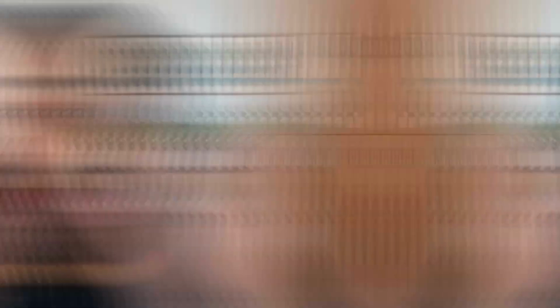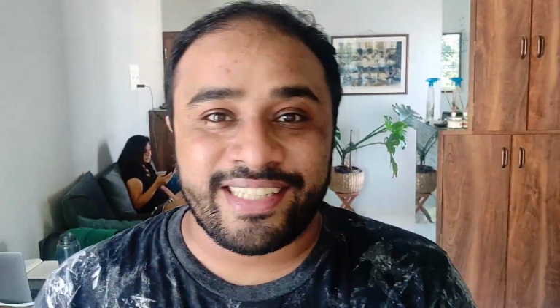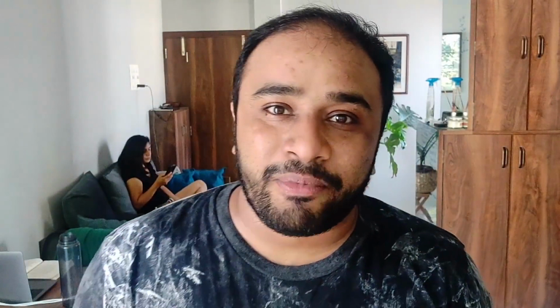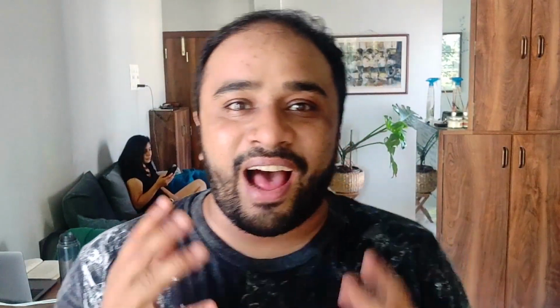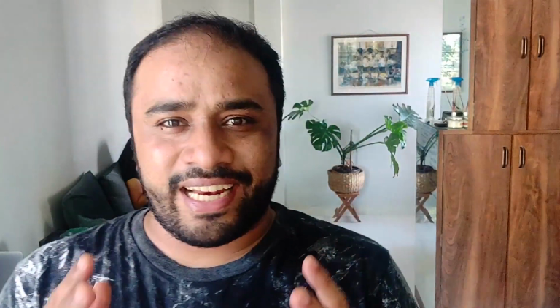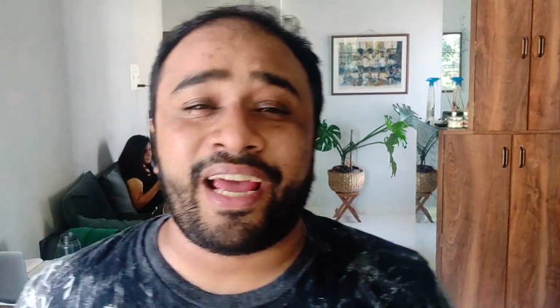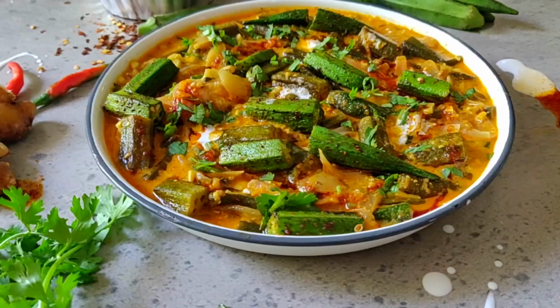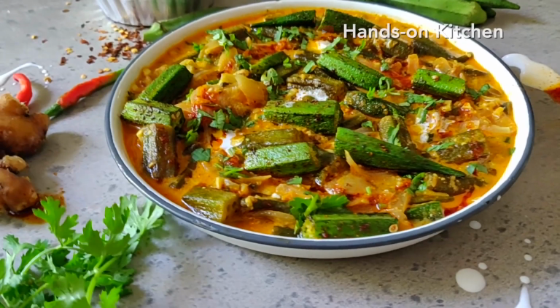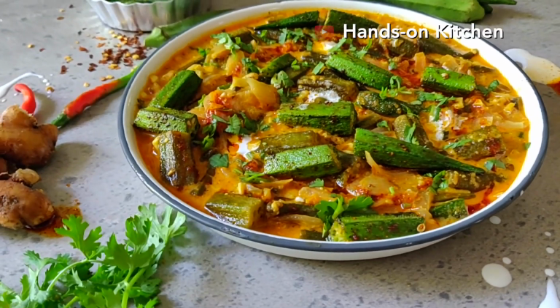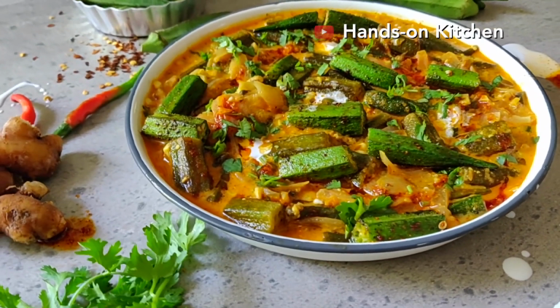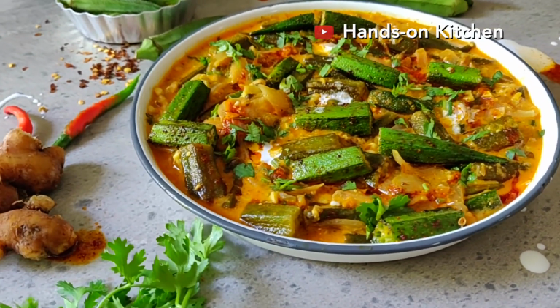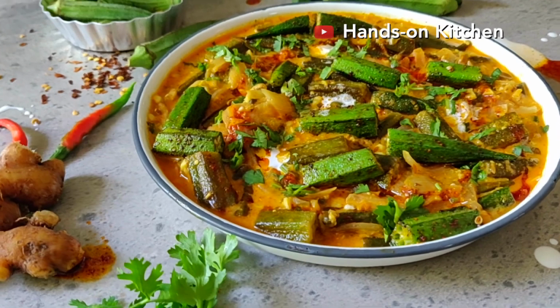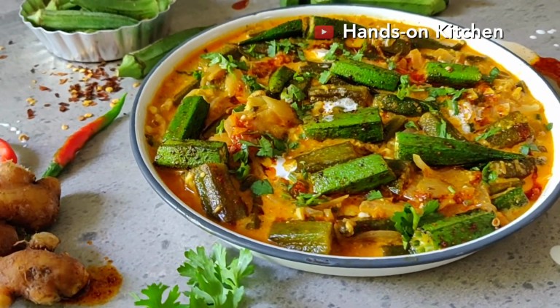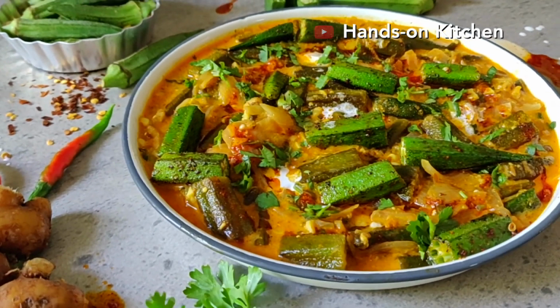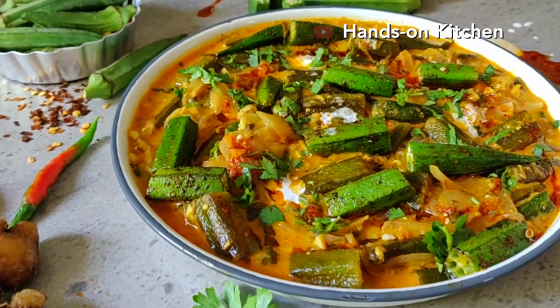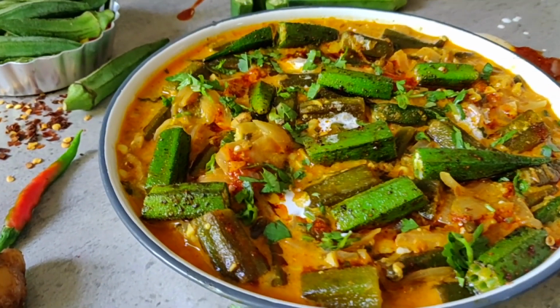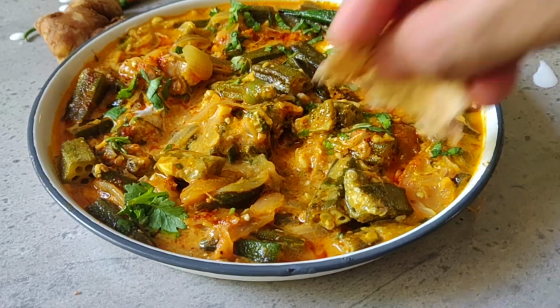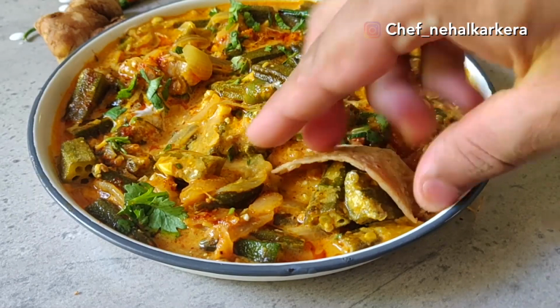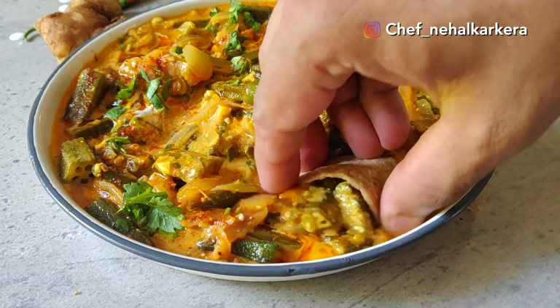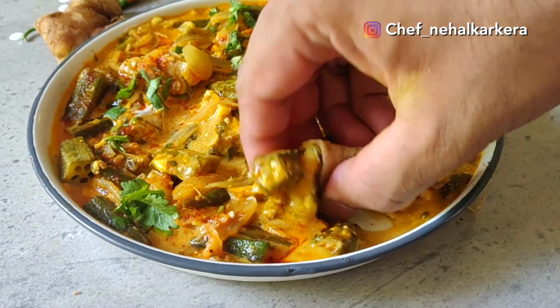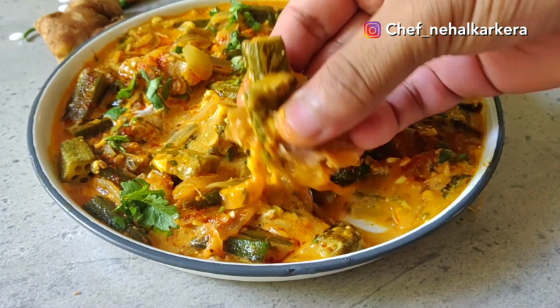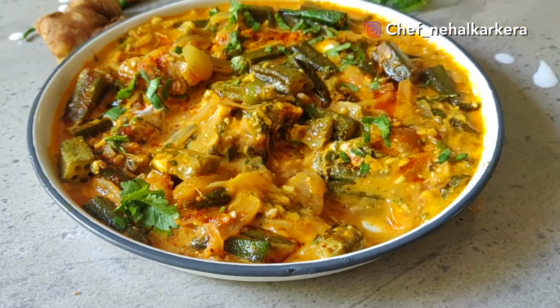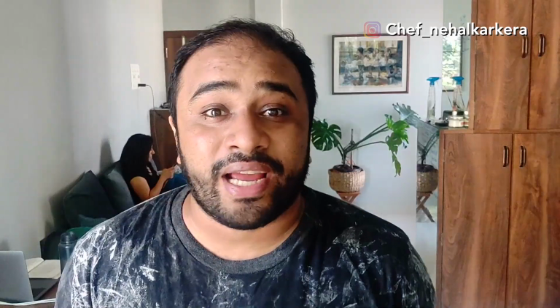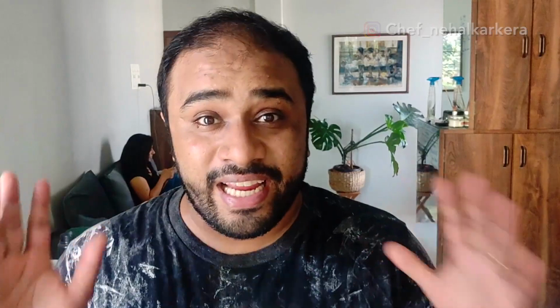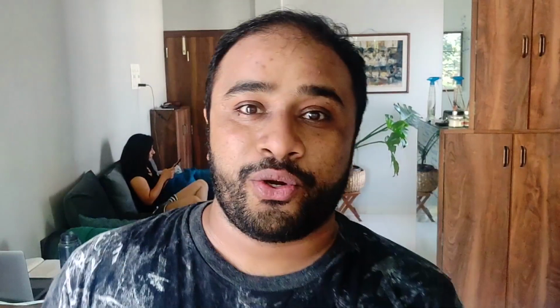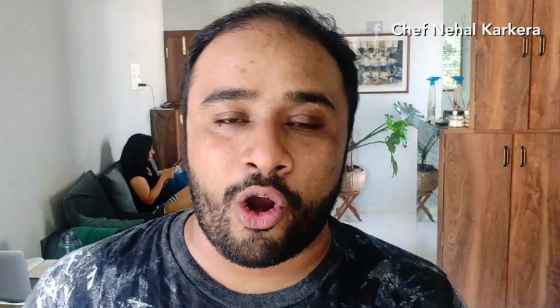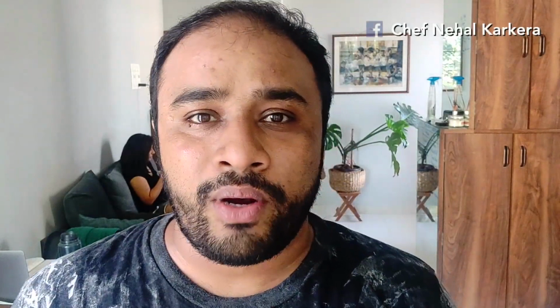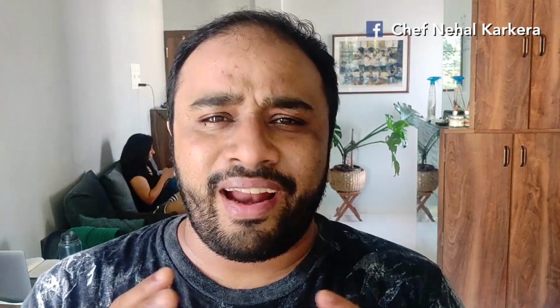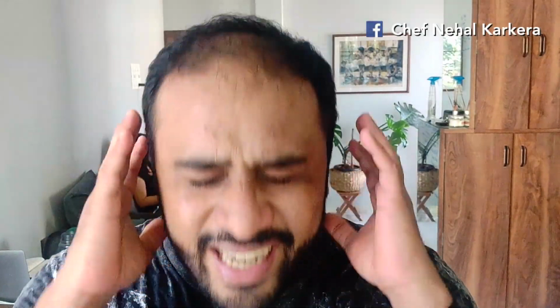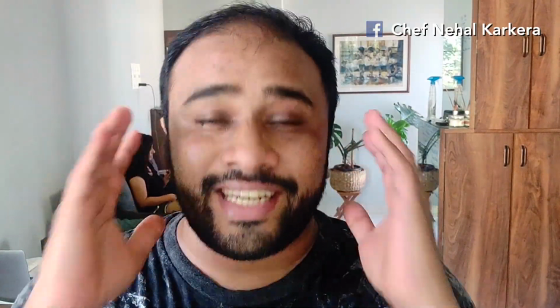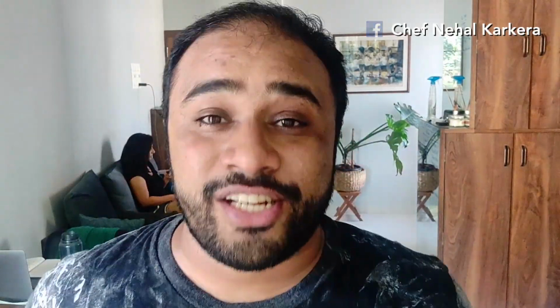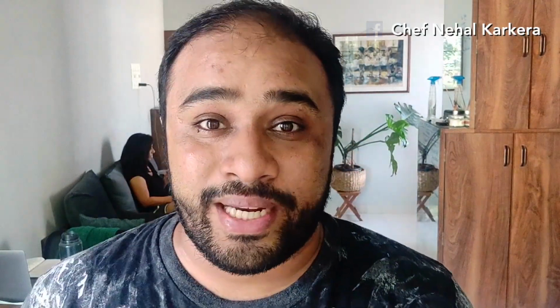Today's recipe is a Yummy Dahi Bhindi Masala. It's very easy to make. The ingredients are very easy to get even during this lockdown, and it is delicious to eat.